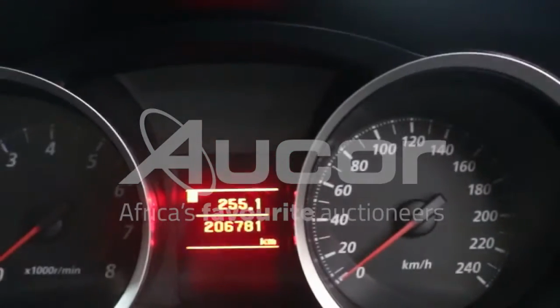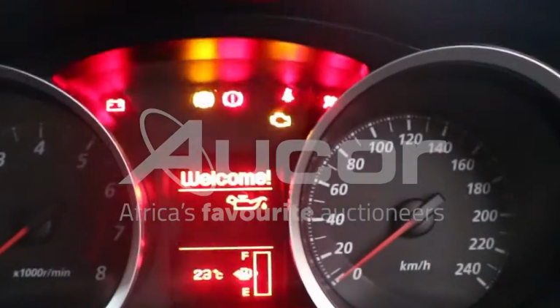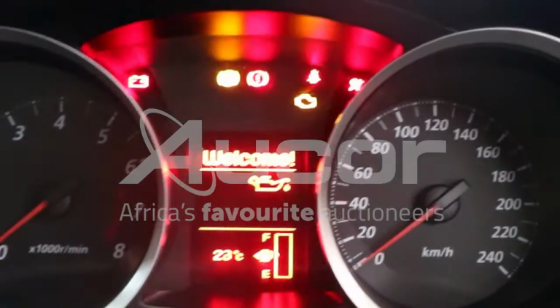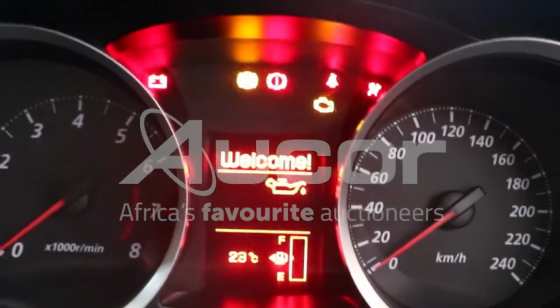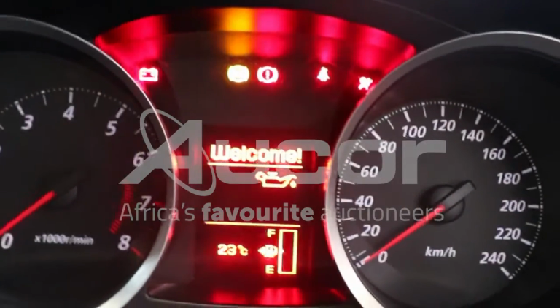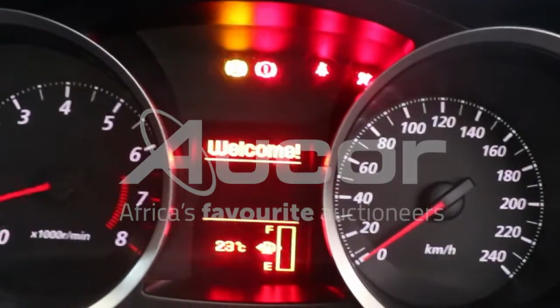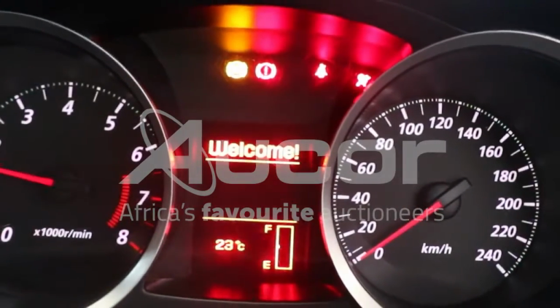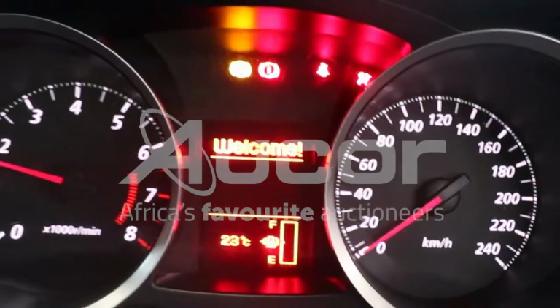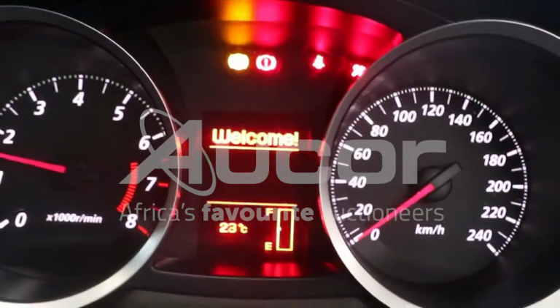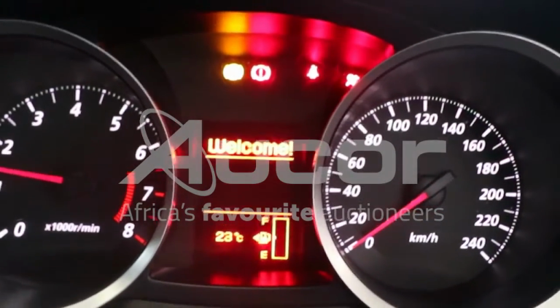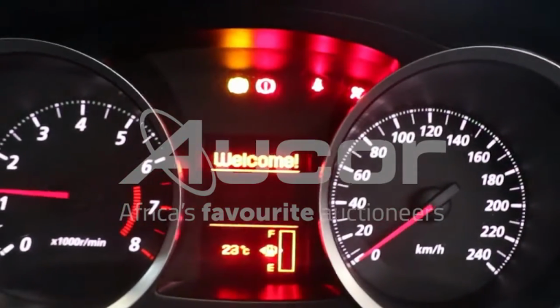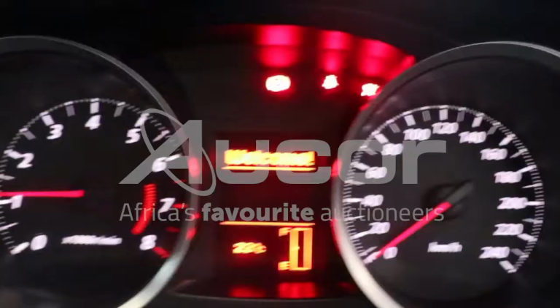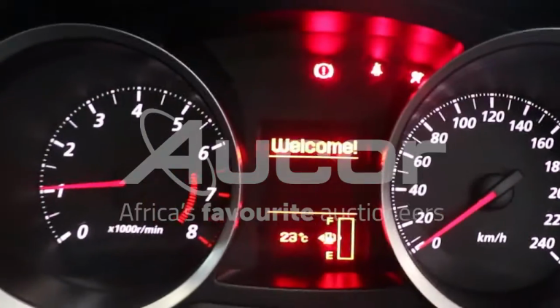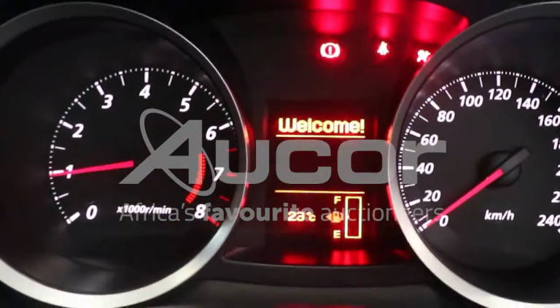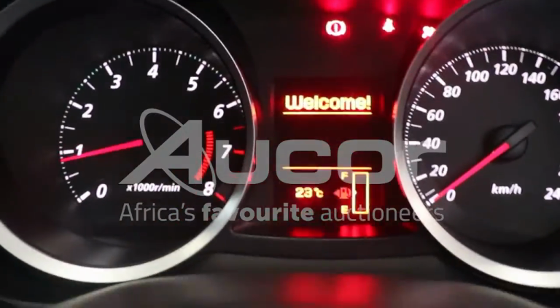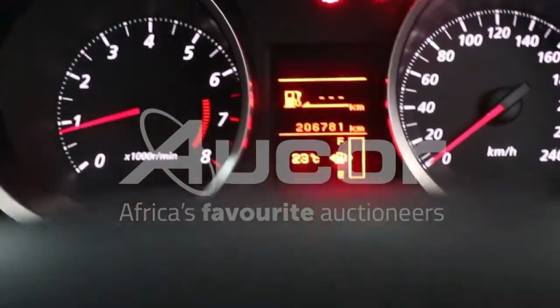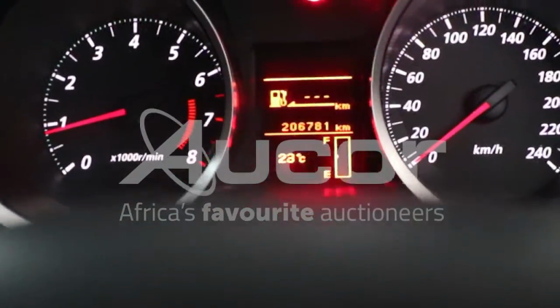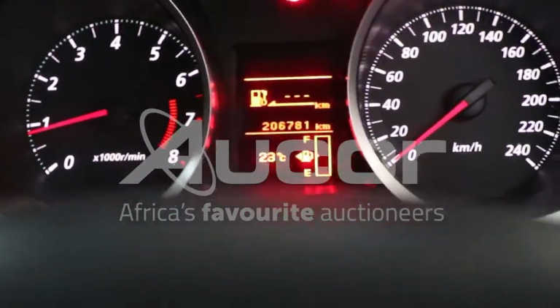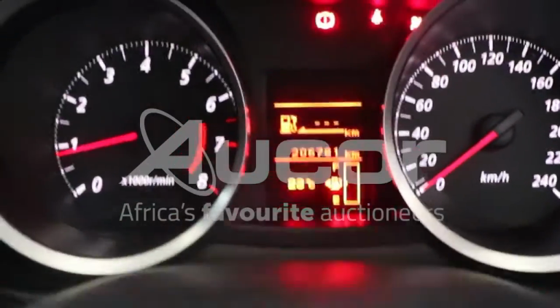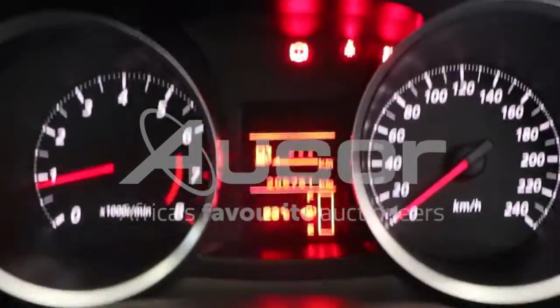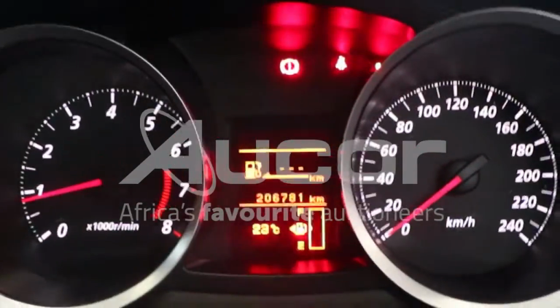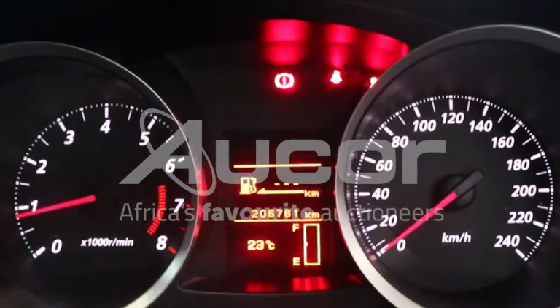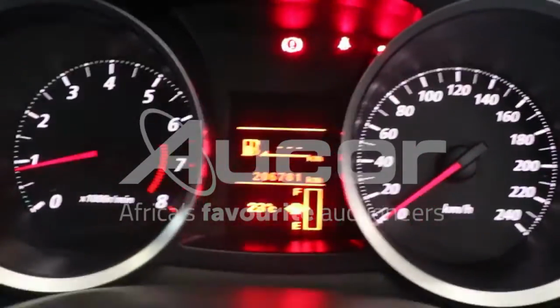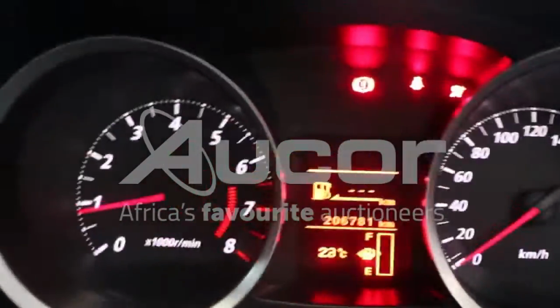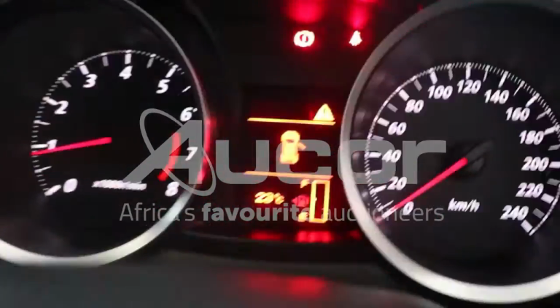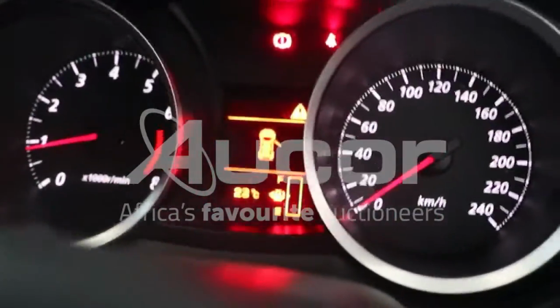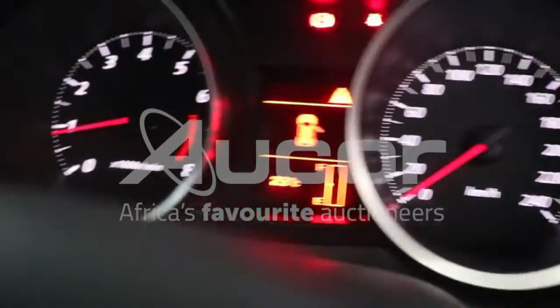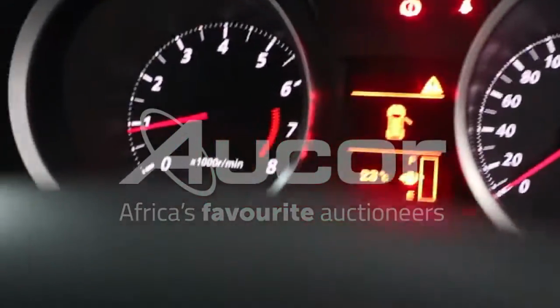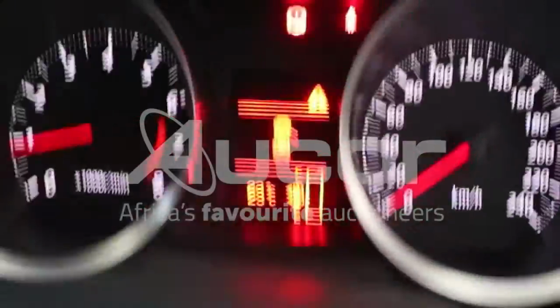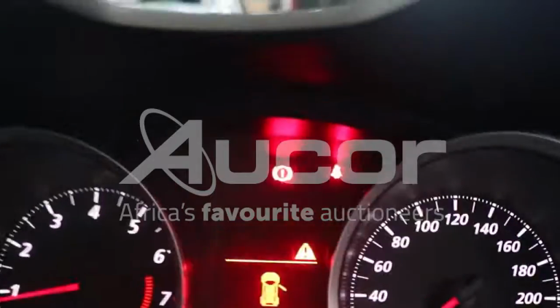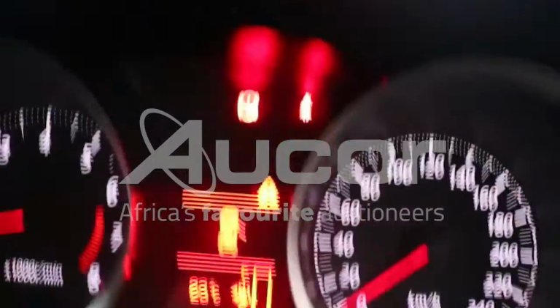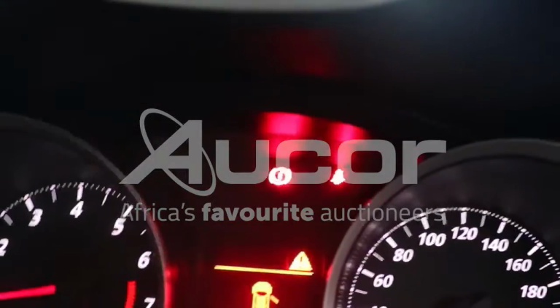Now I'm going to start it up. No warning lights on. I'm going to open the vehicle, as in the bonnet.